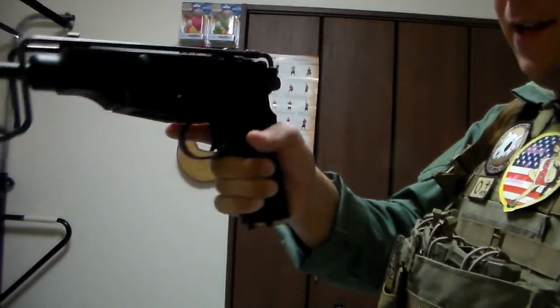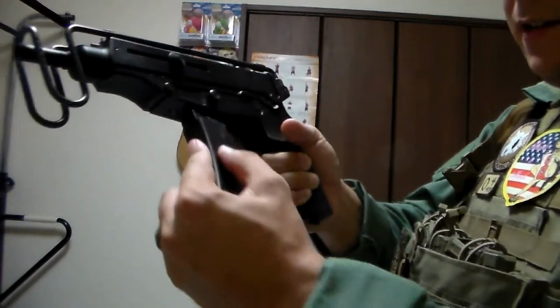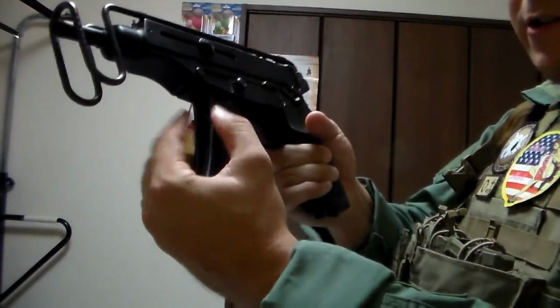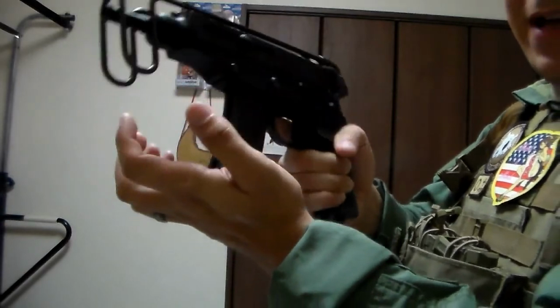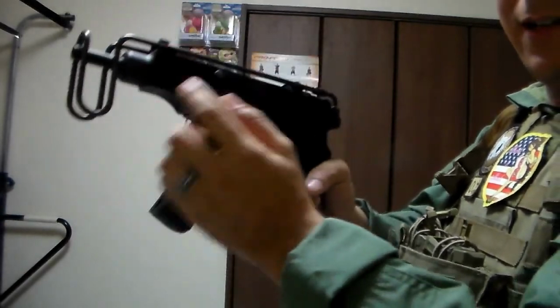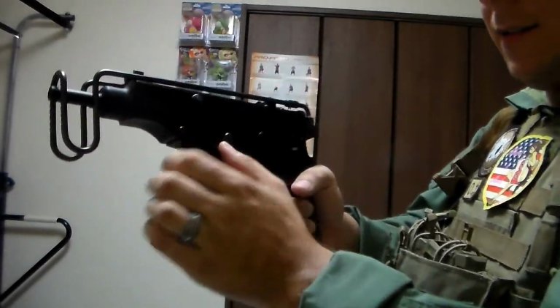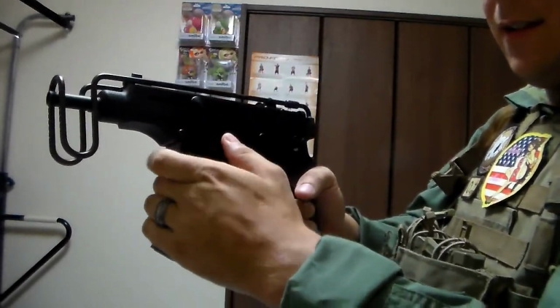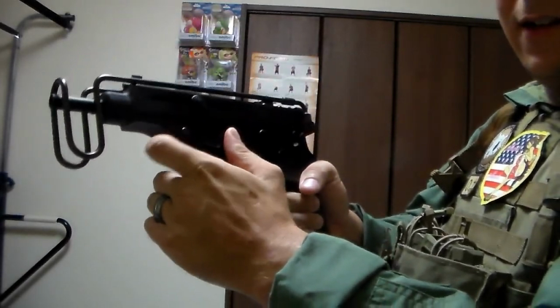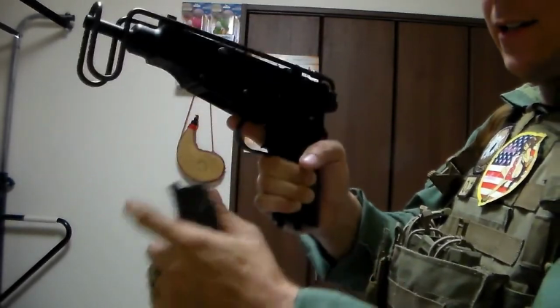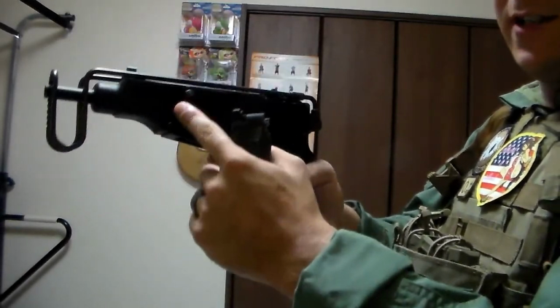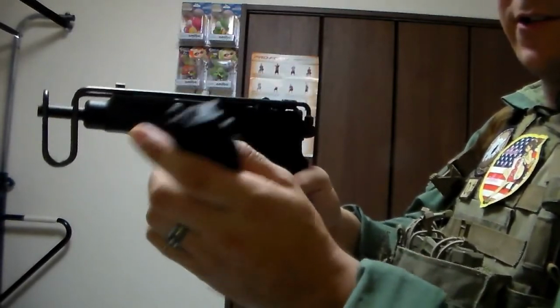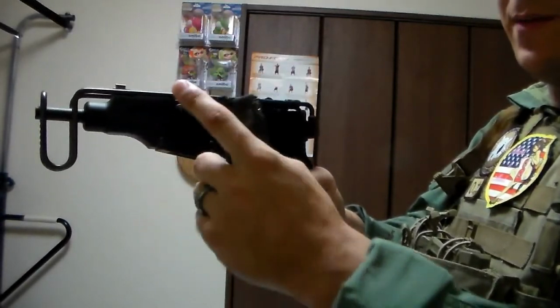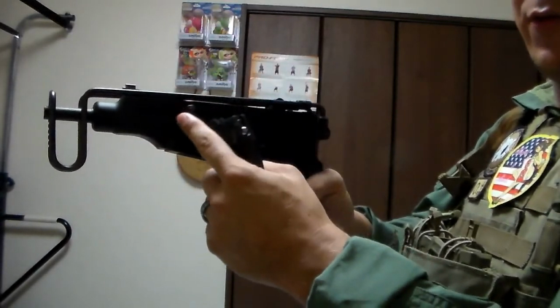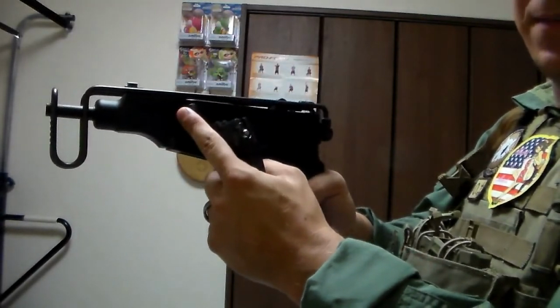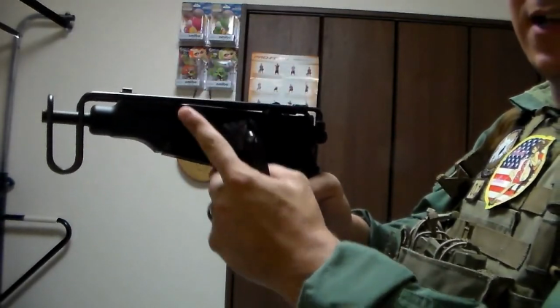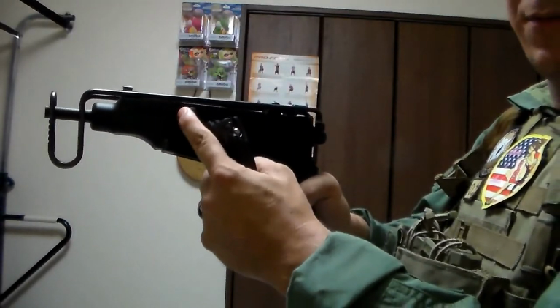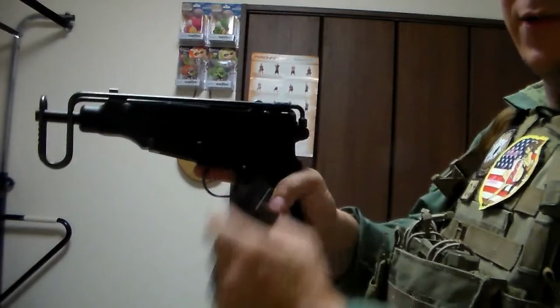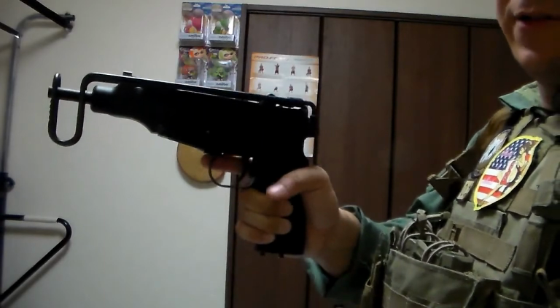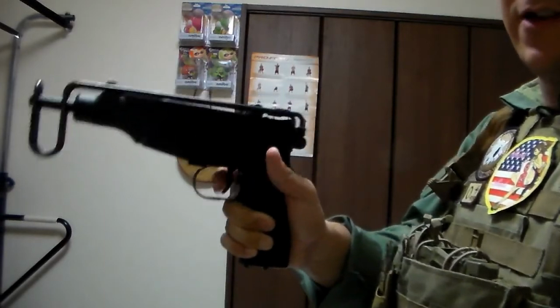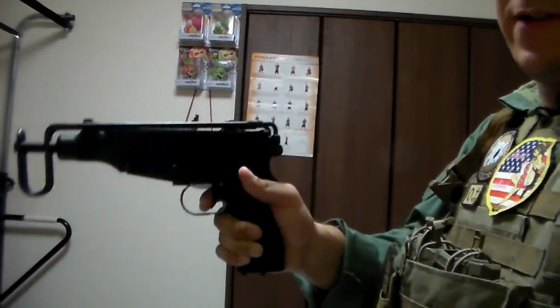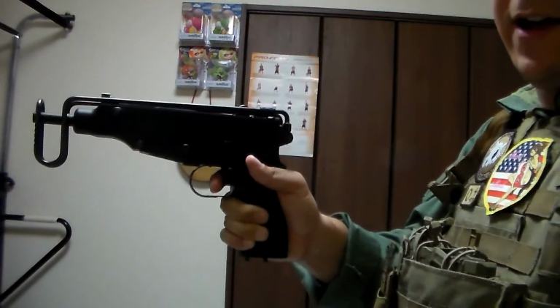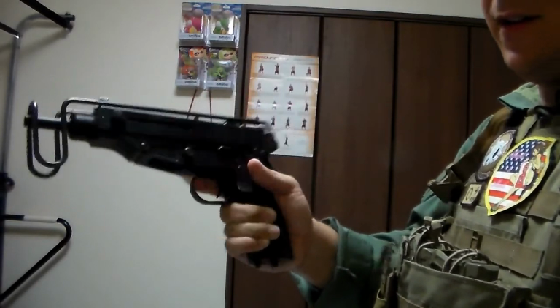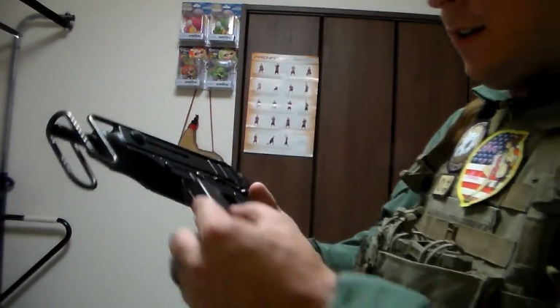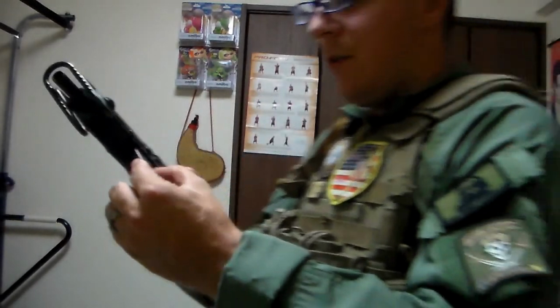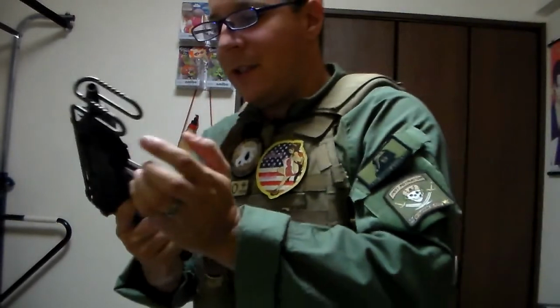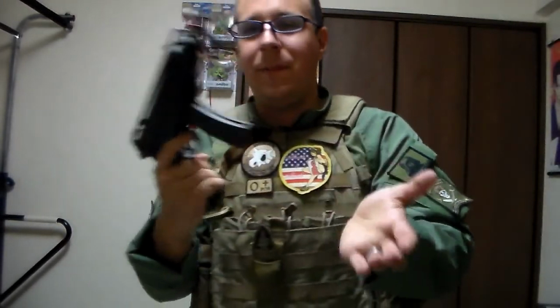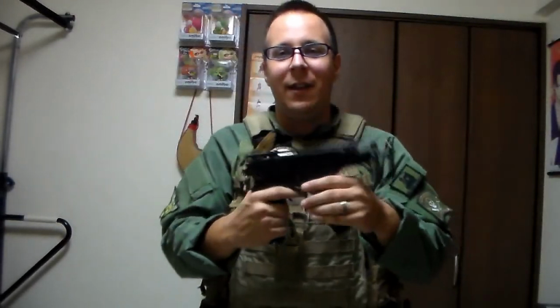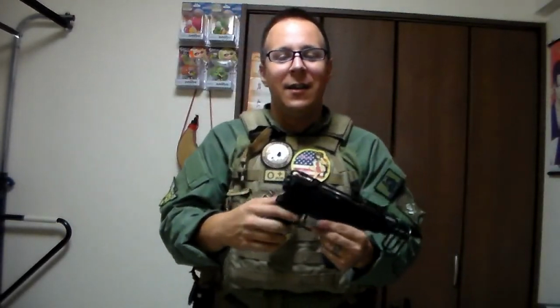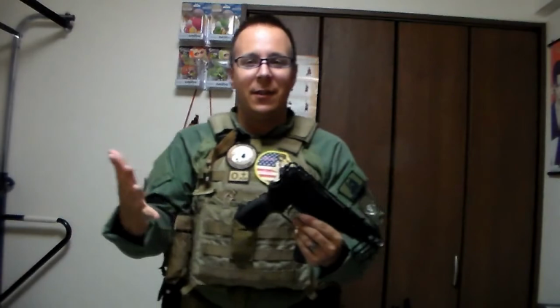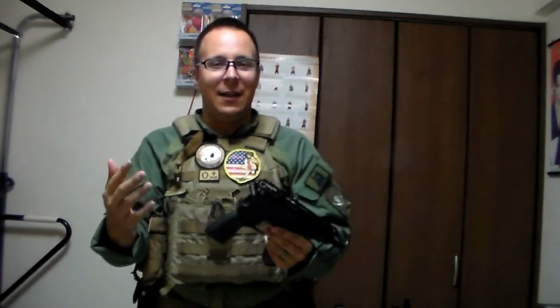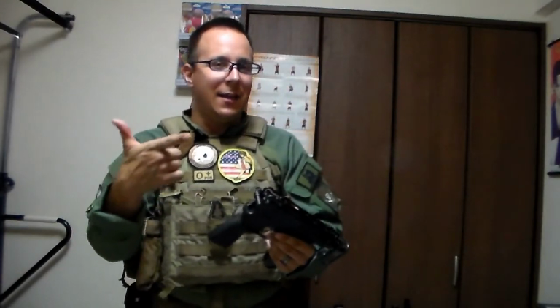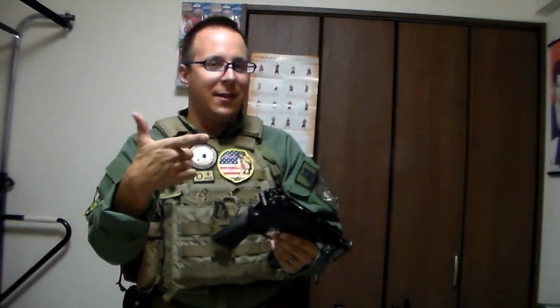It's empty. Load in your new magazine. This isn't going to work because there's no BB in here, but if there was a BB, as soon as I pulled this, it would load the next round and be ready to fire. The Scorpion sounds a lot like this.